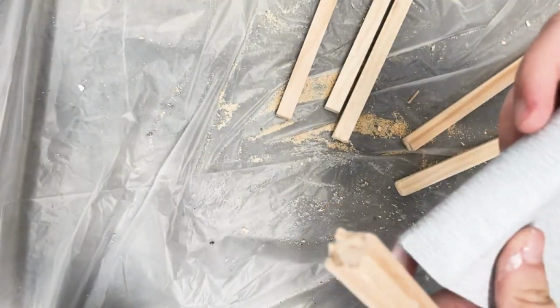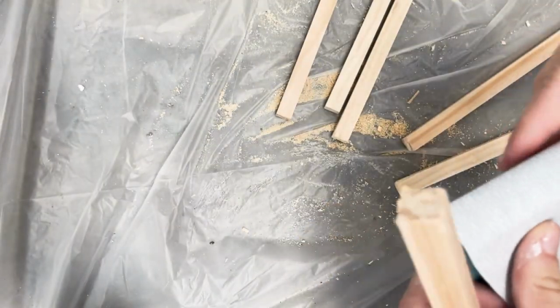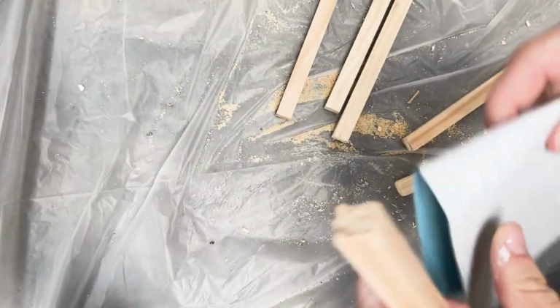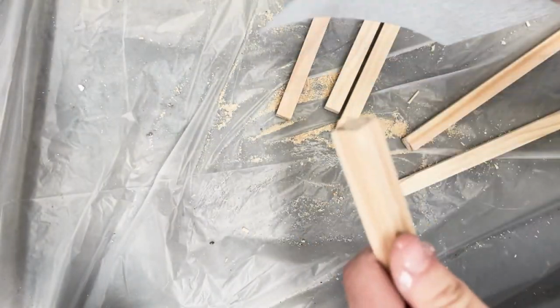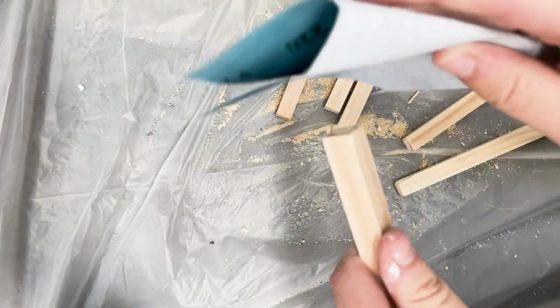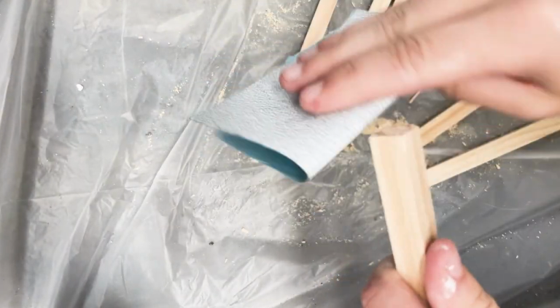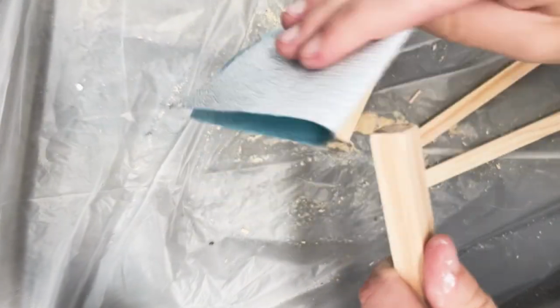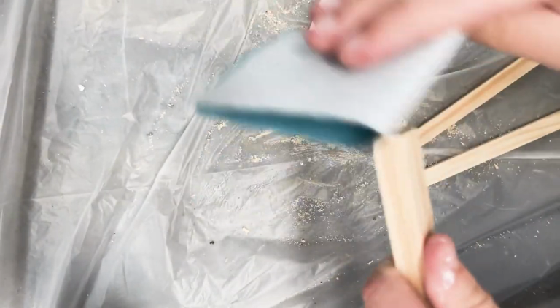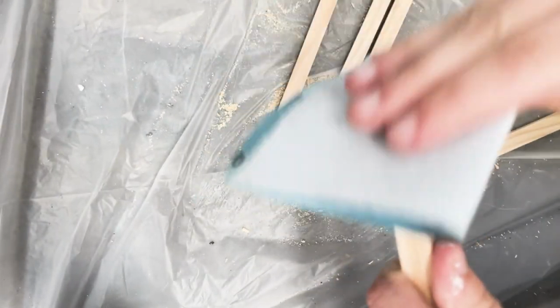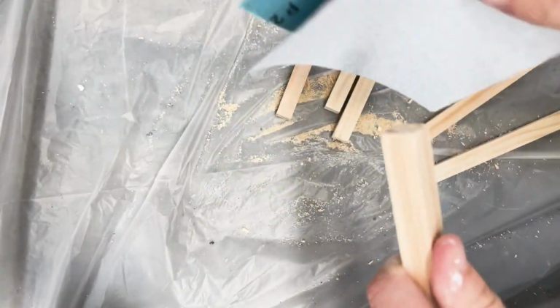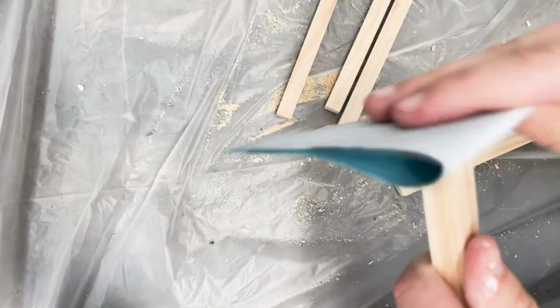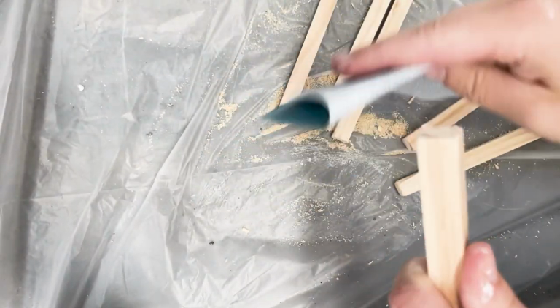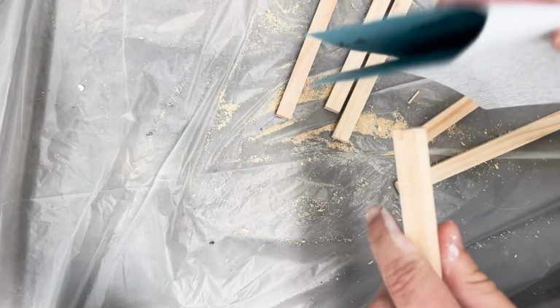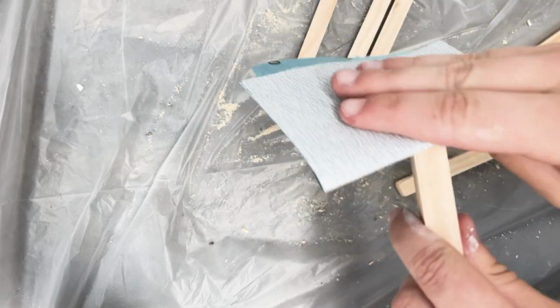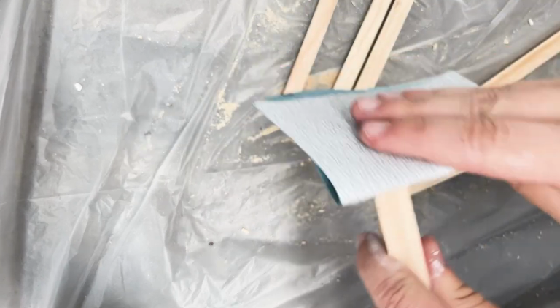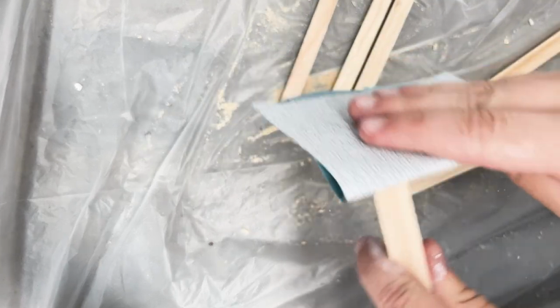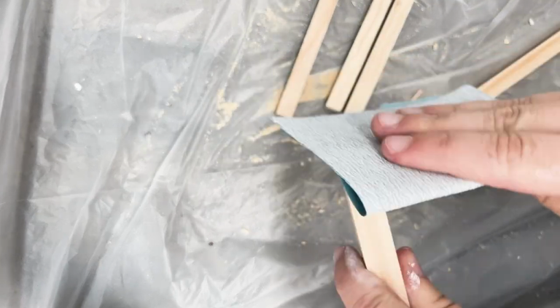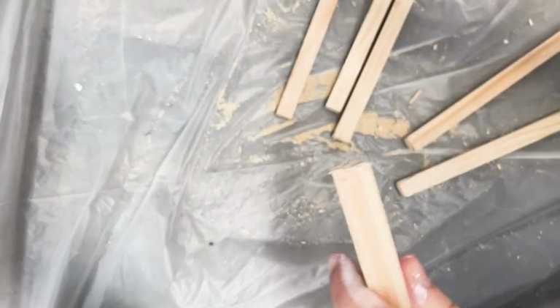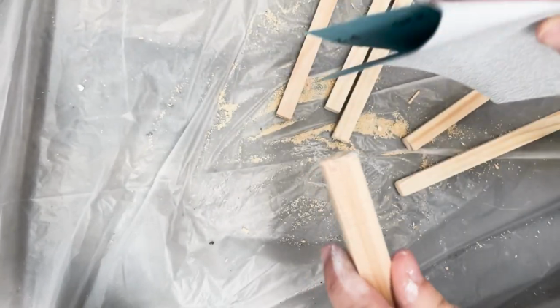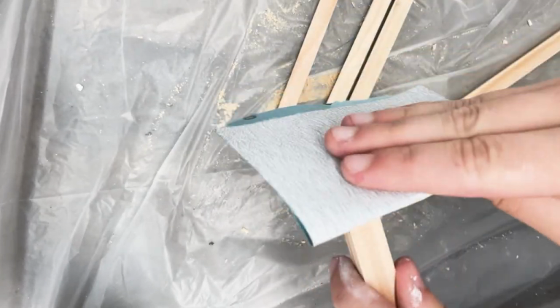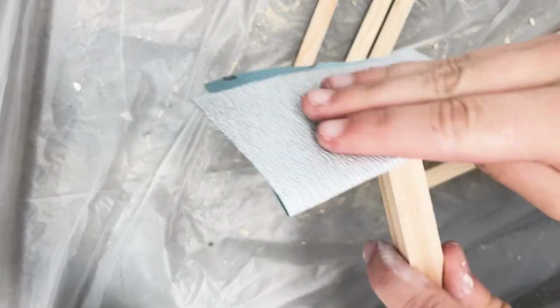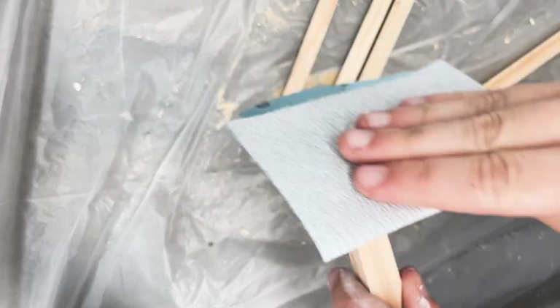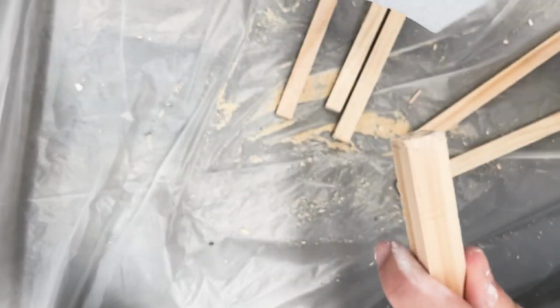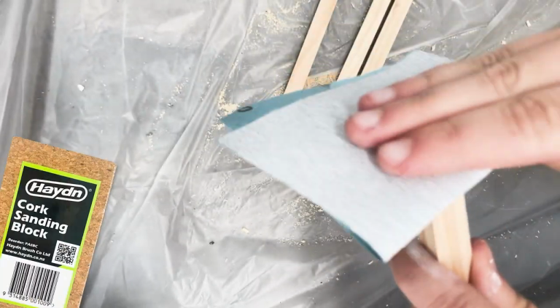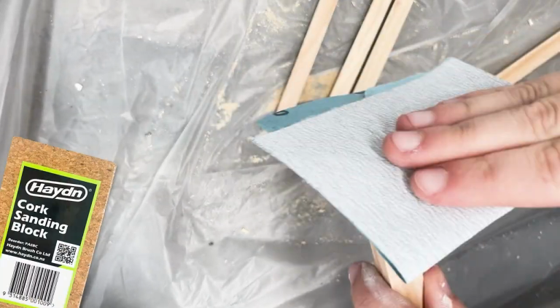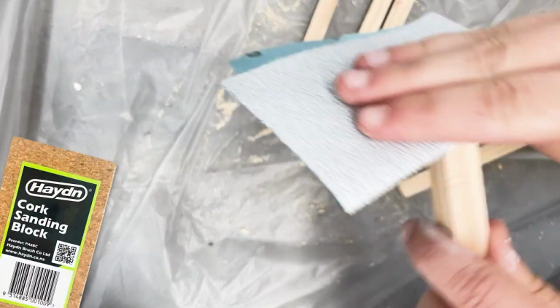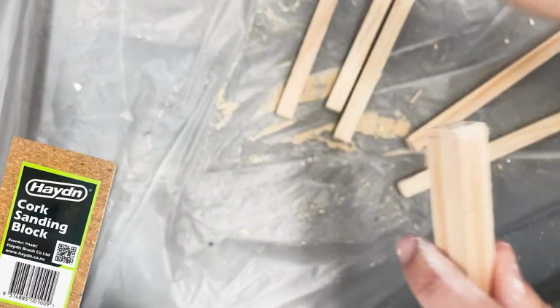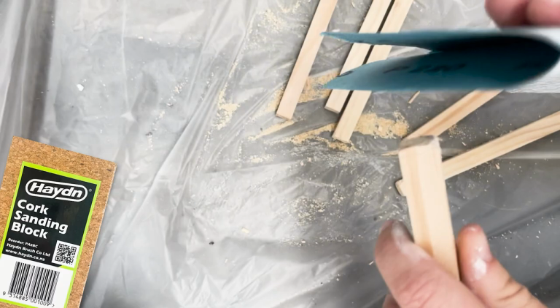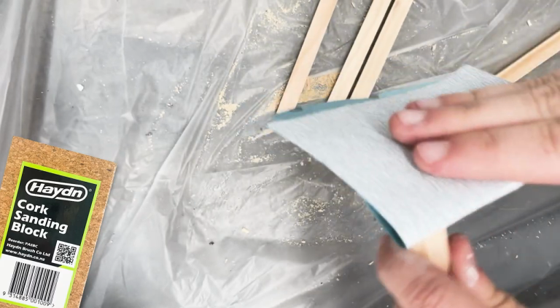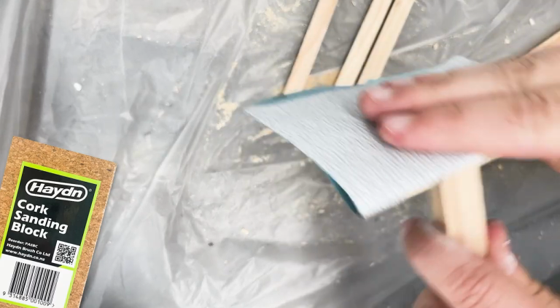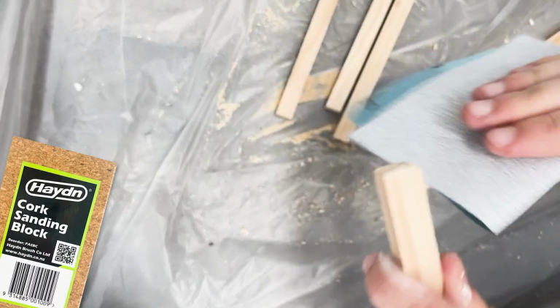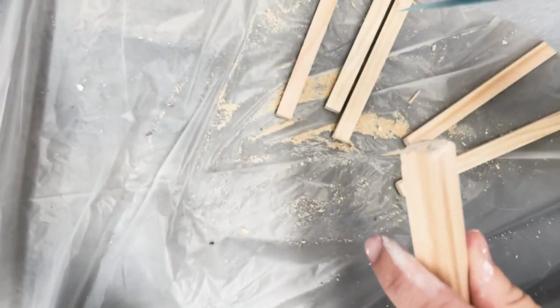Once you're finished cutting, use your sanding sheets to smooth the ends until you reach a desired look, and the Hayden cork sanding block will help make this job even easier.